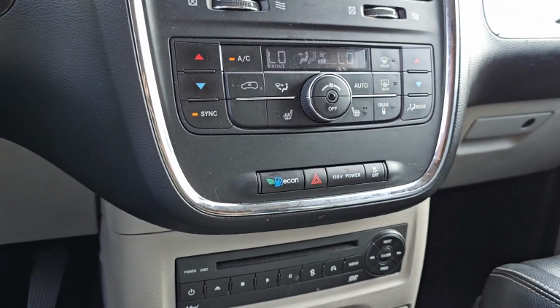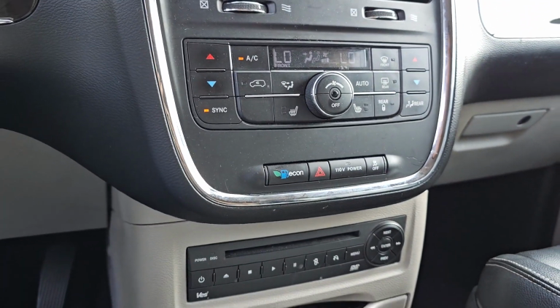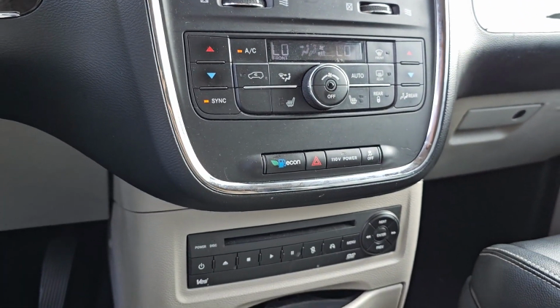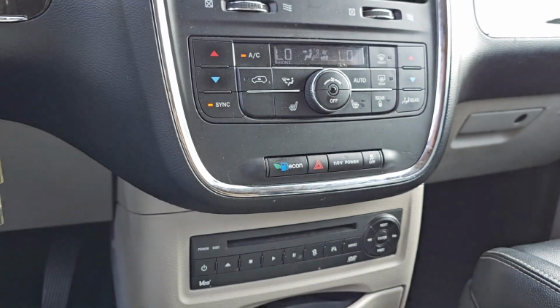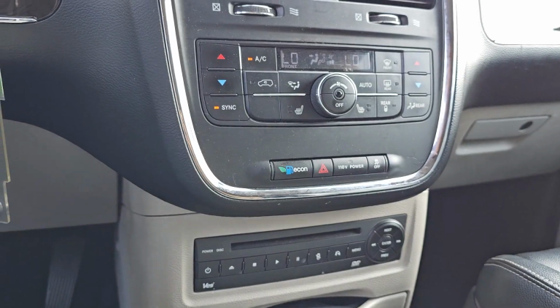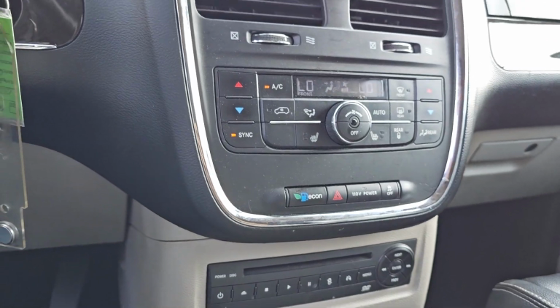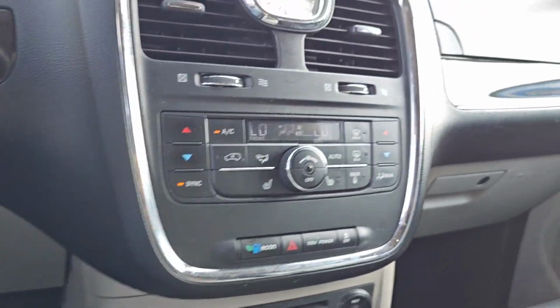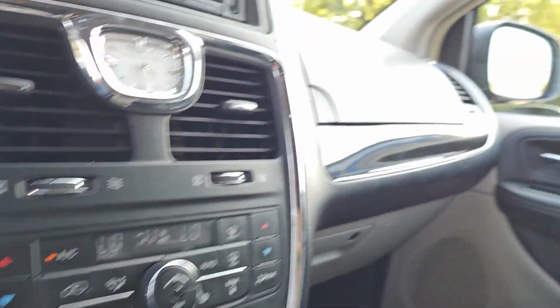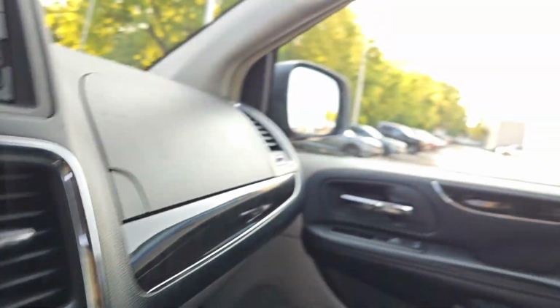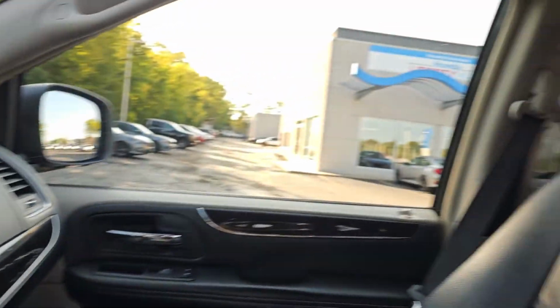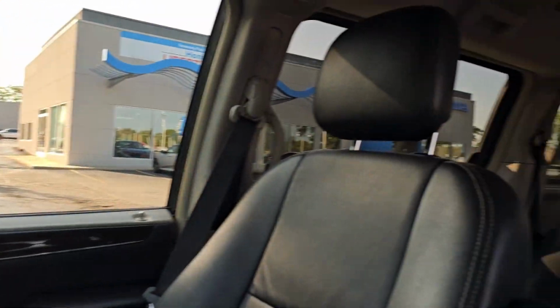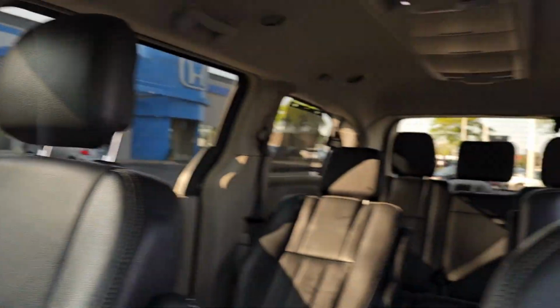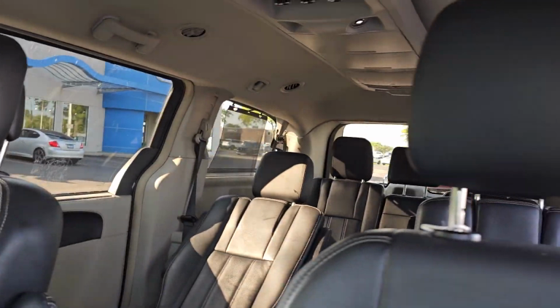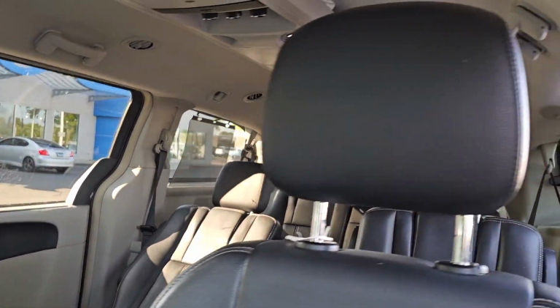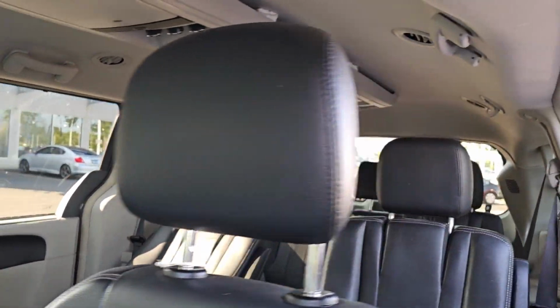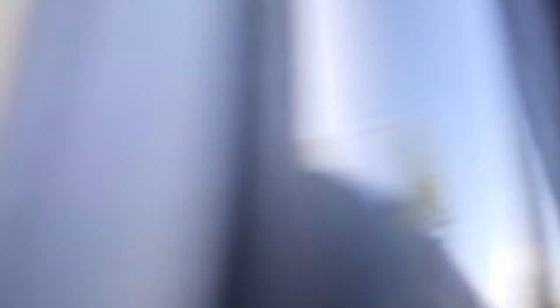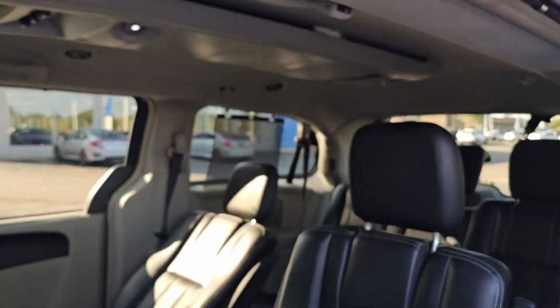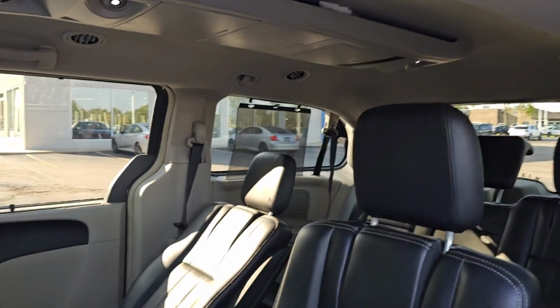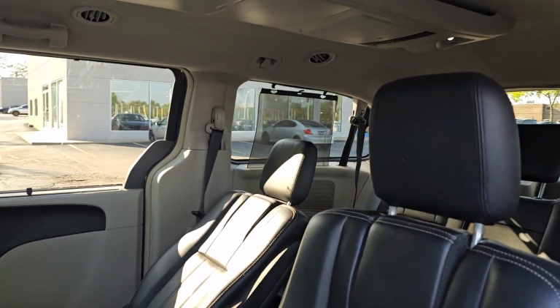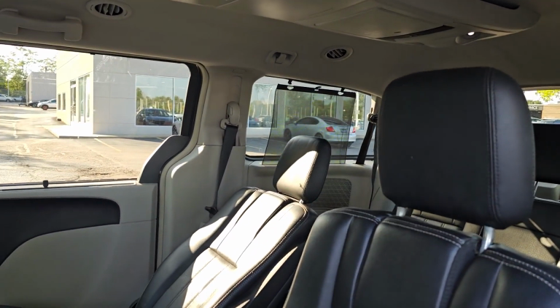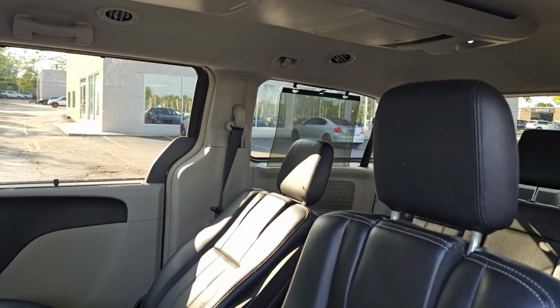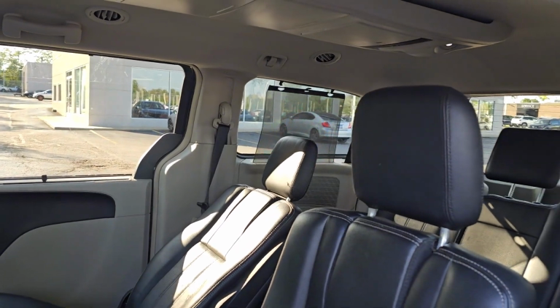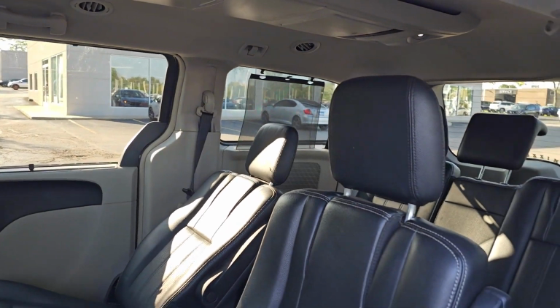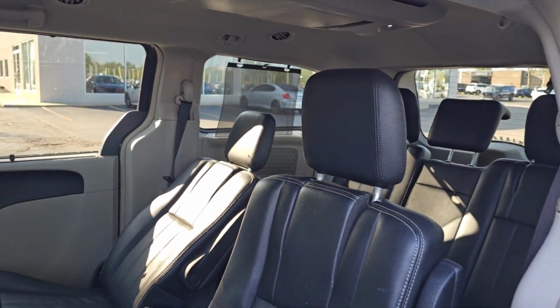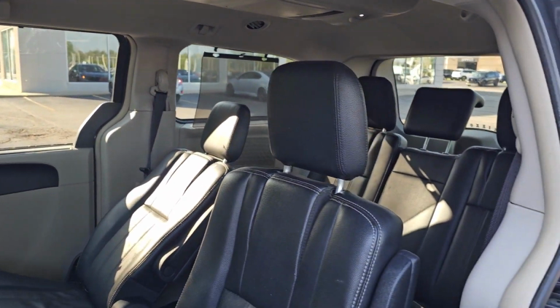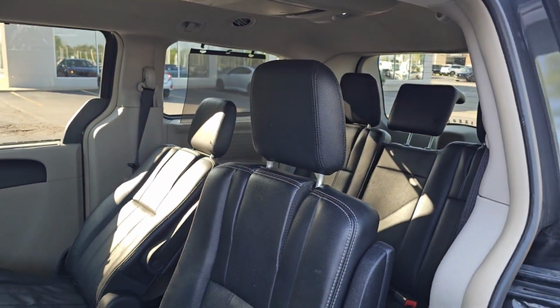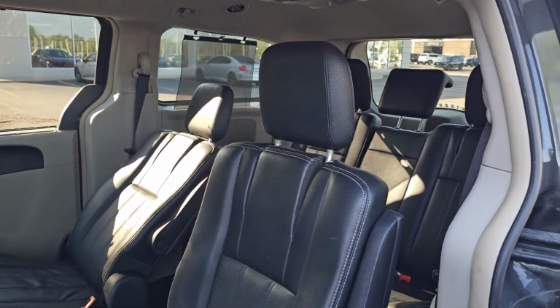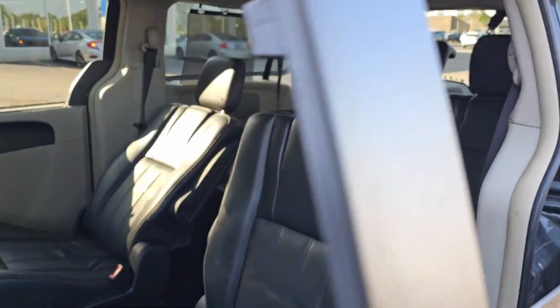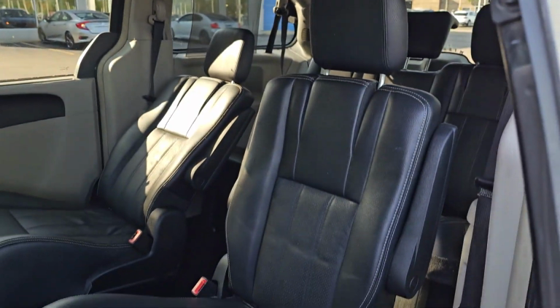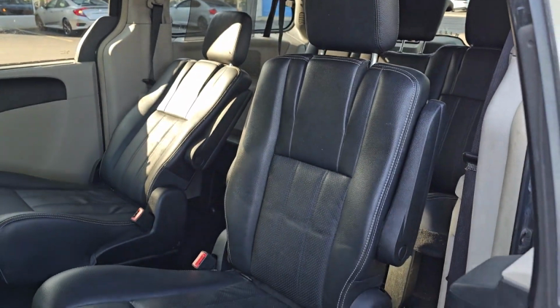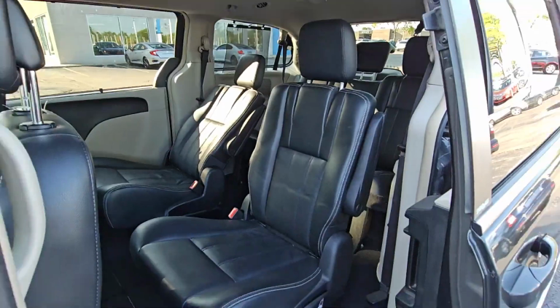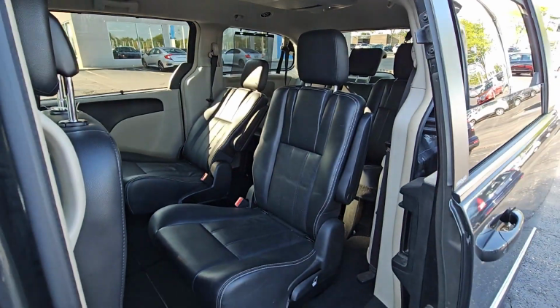Feel calm, cool, and collected in this comfortable Town and Country. Treat yourself to a test drive today. Our staff will toss you the keys and give you an outstanding customer experience.